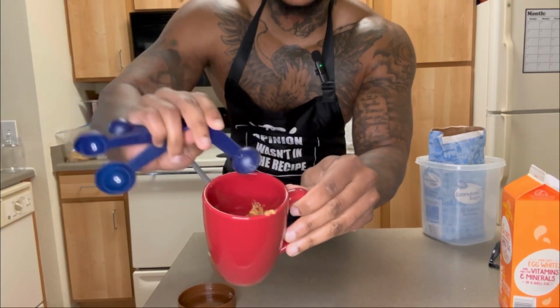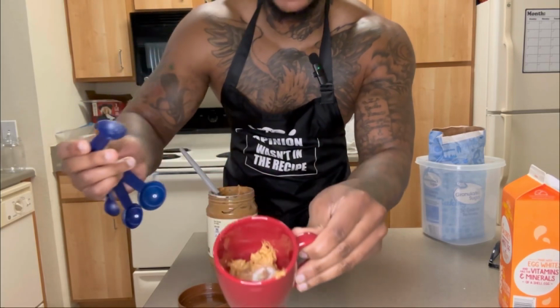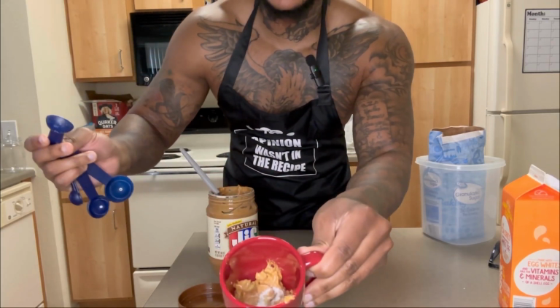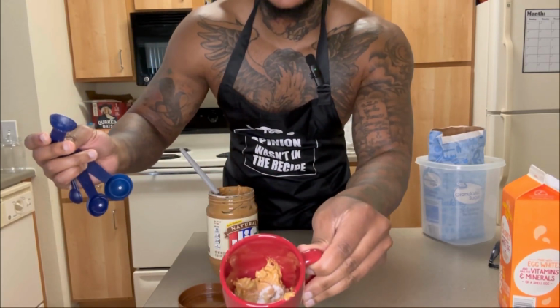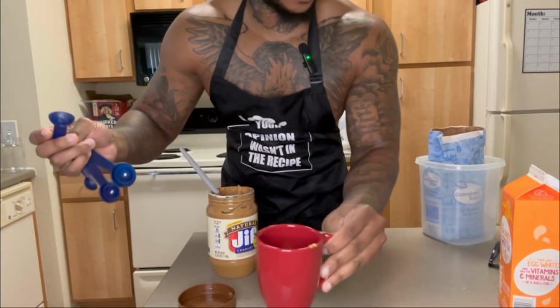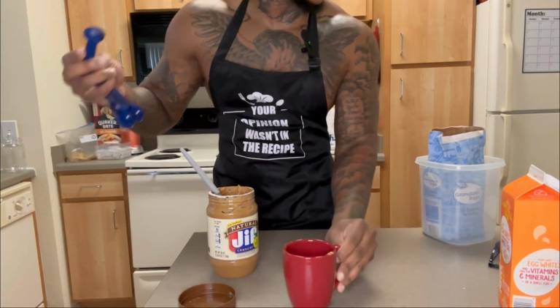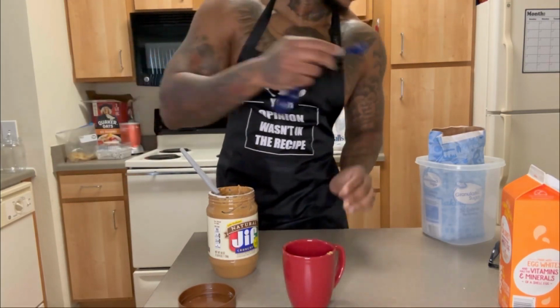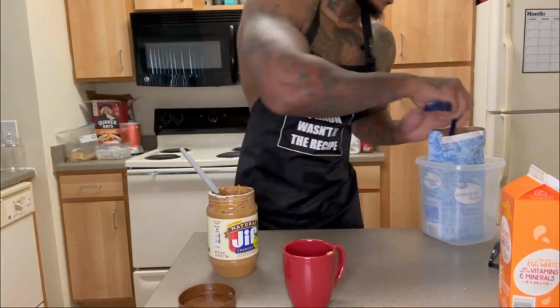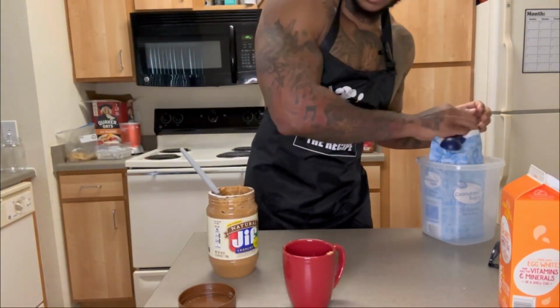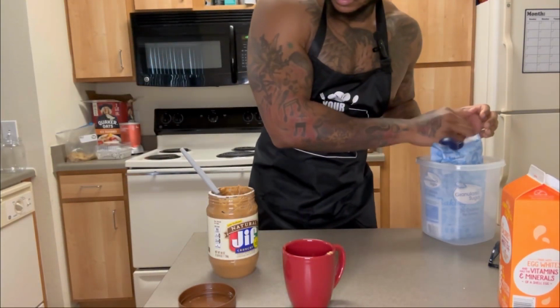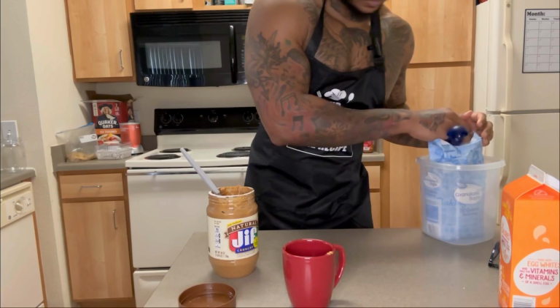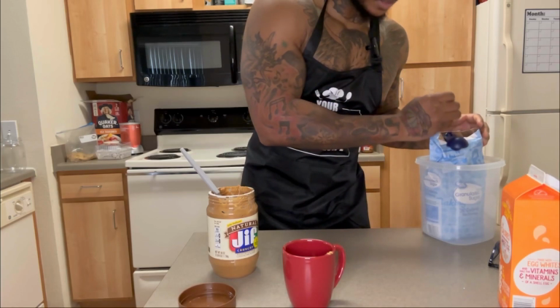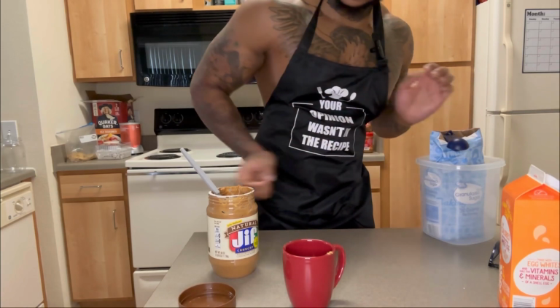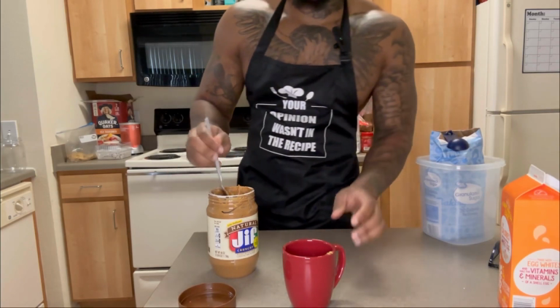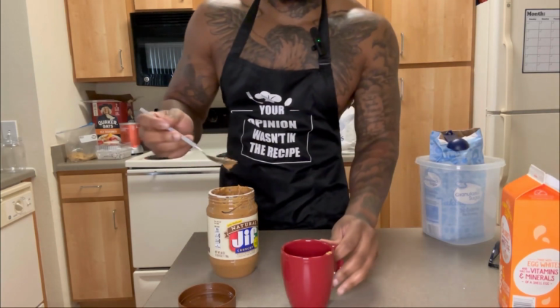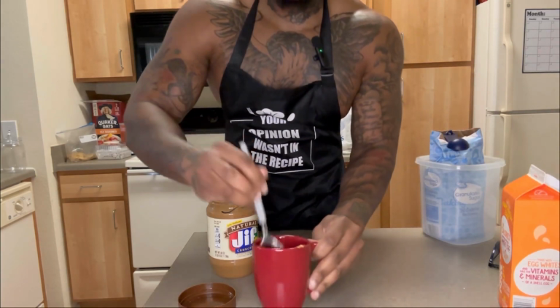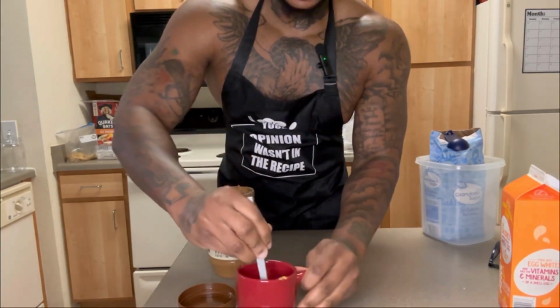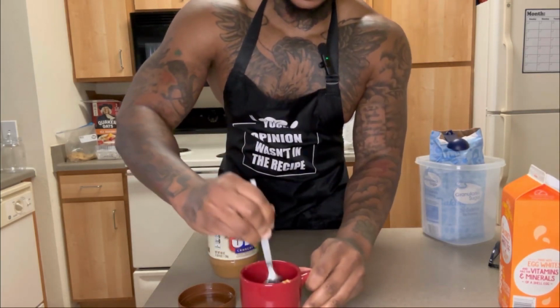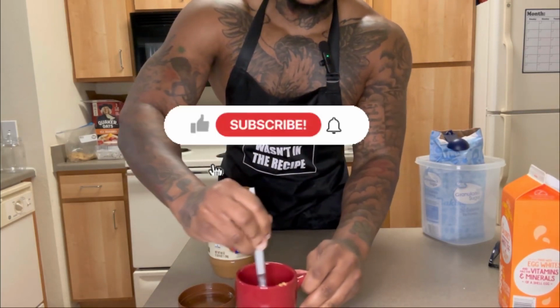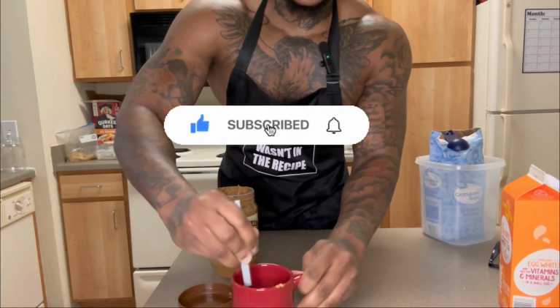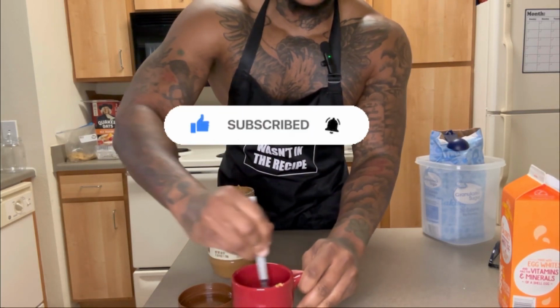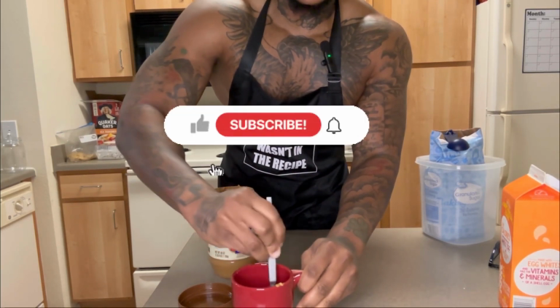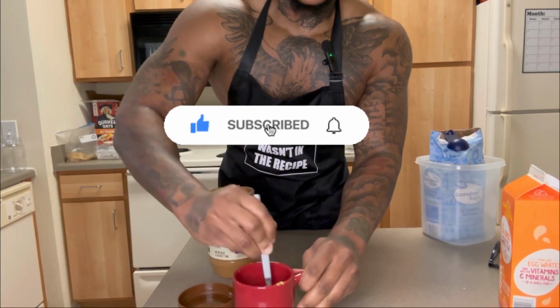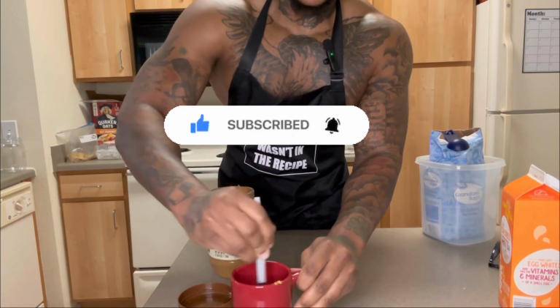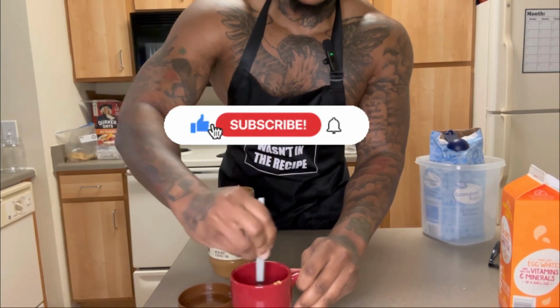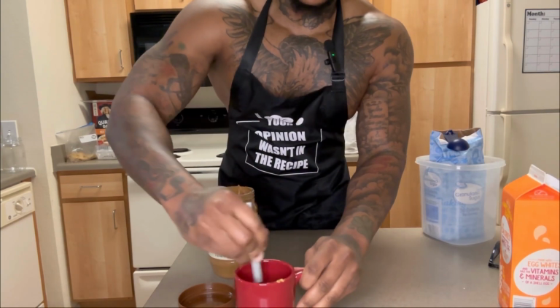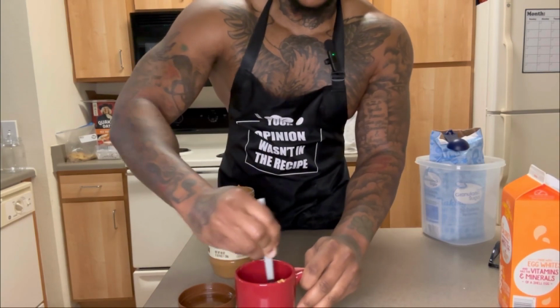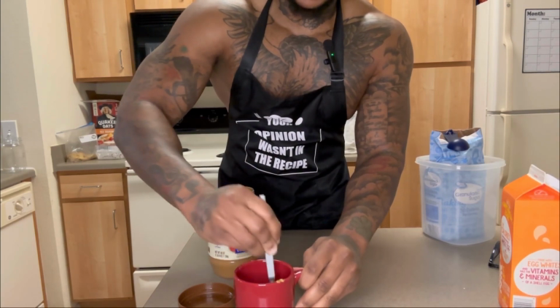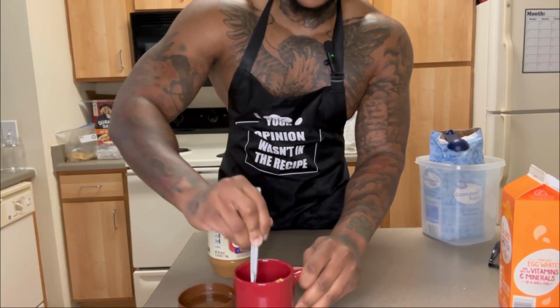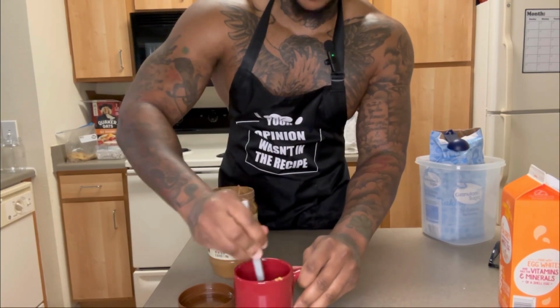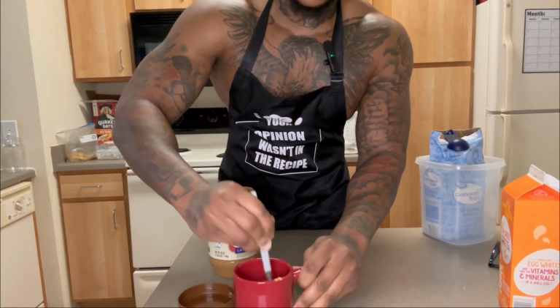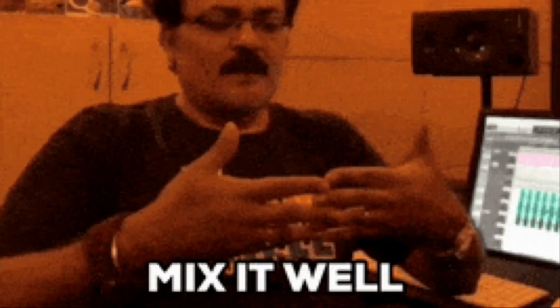Let me show y'all how that looks in there, and we're gonna mix it up. Man, if this works...